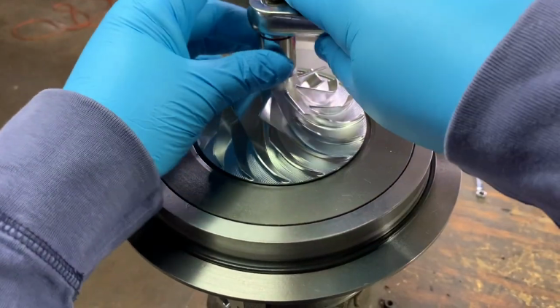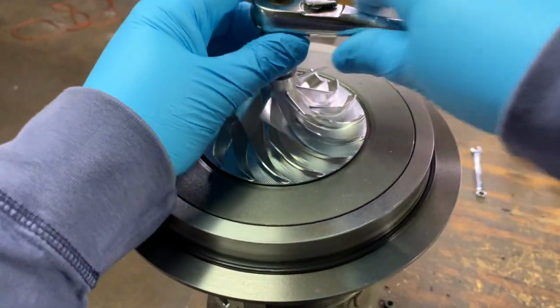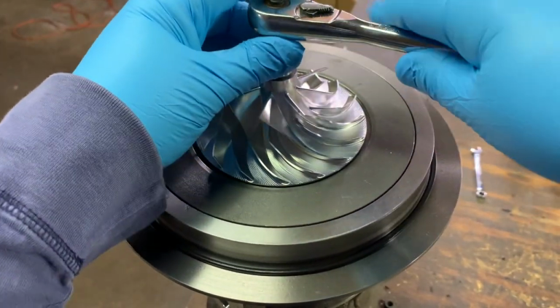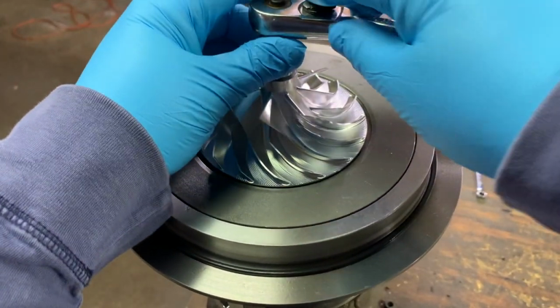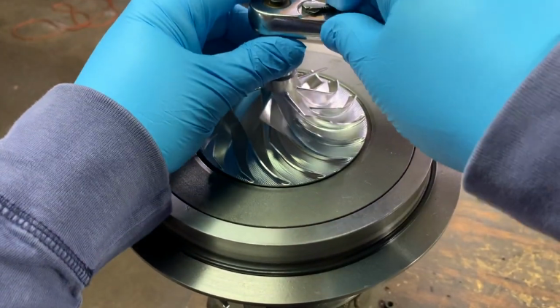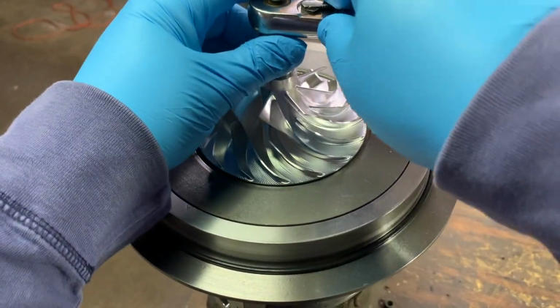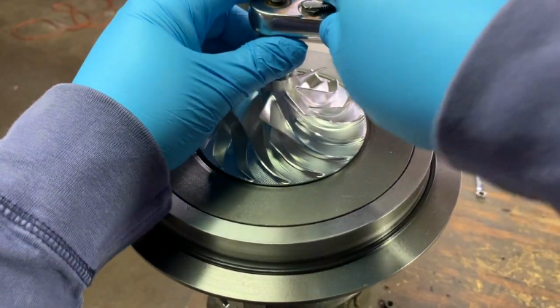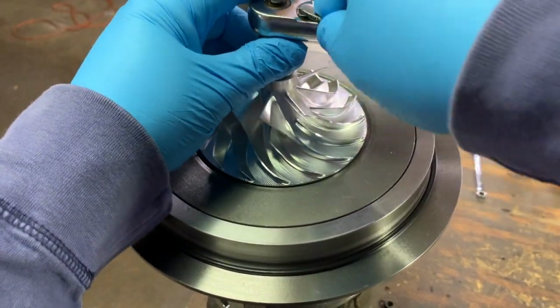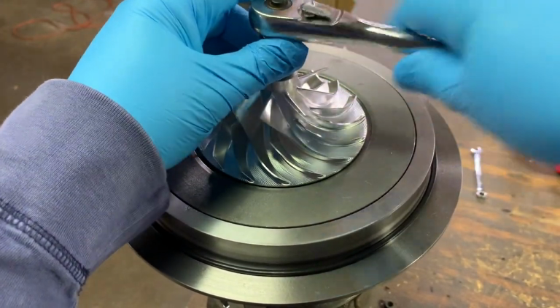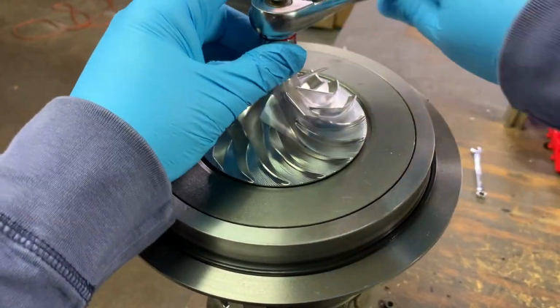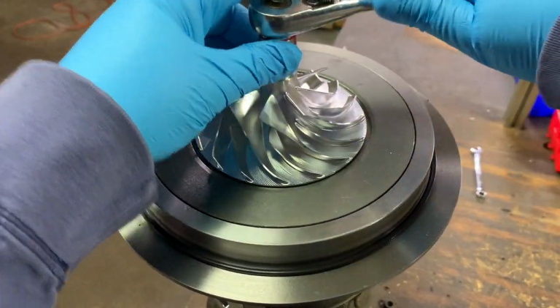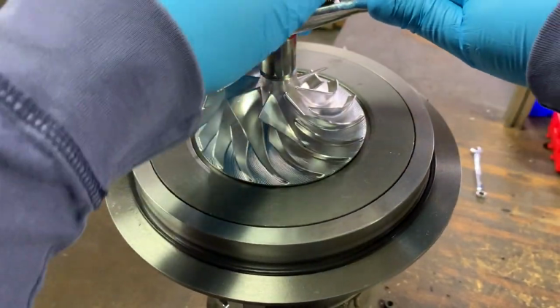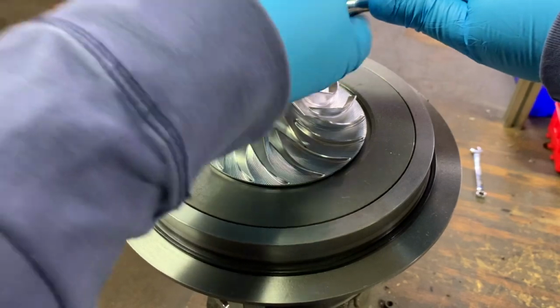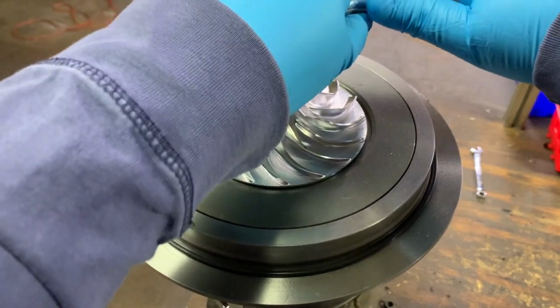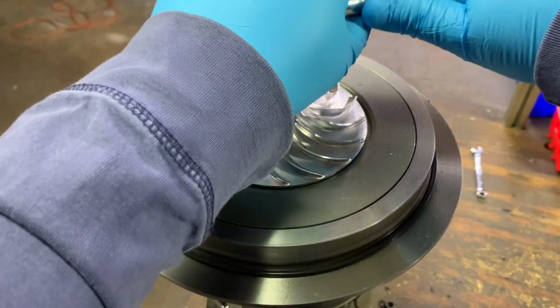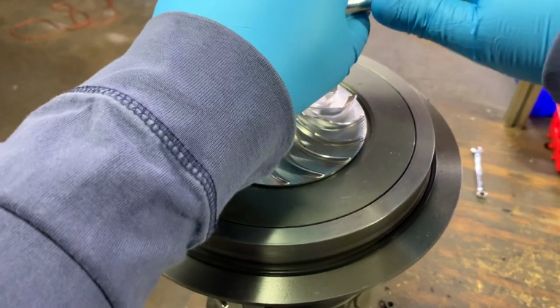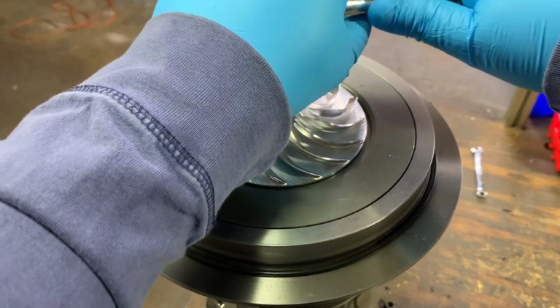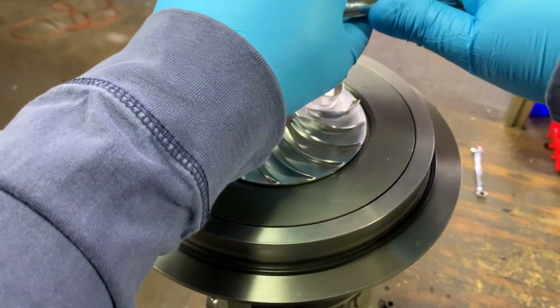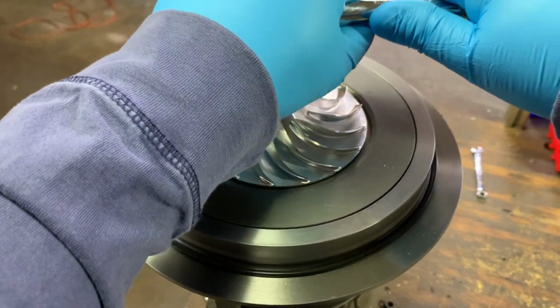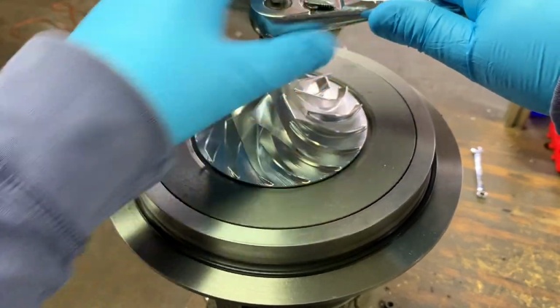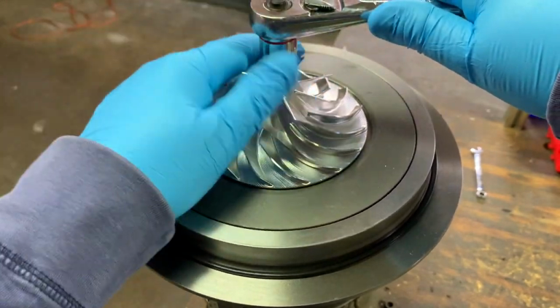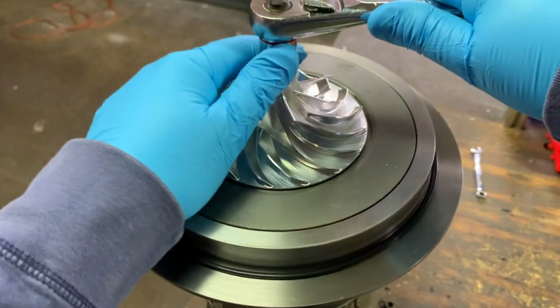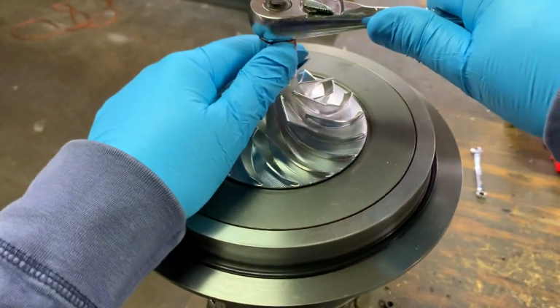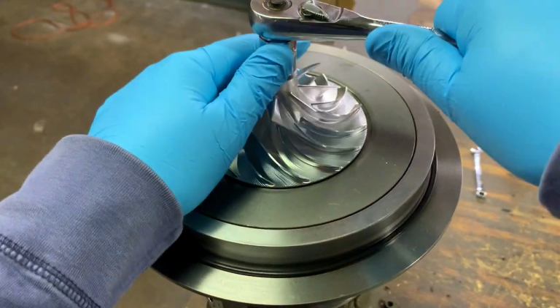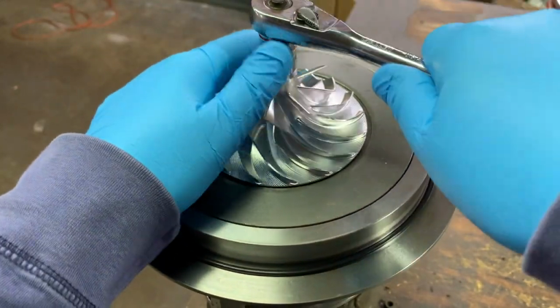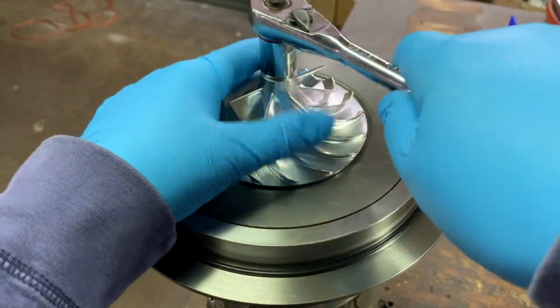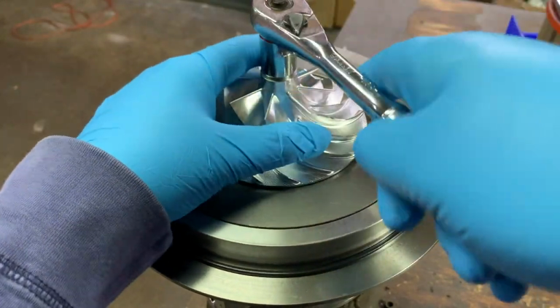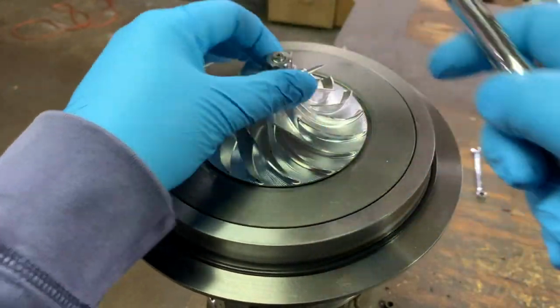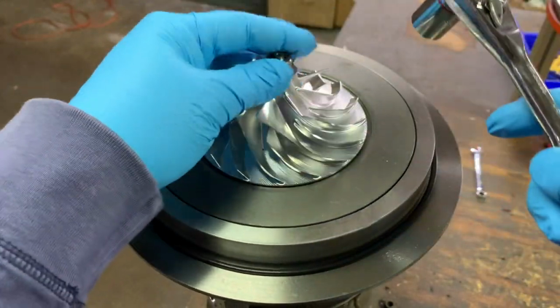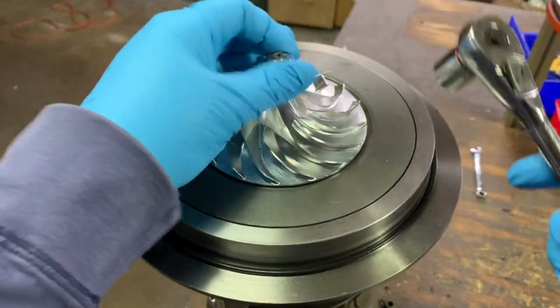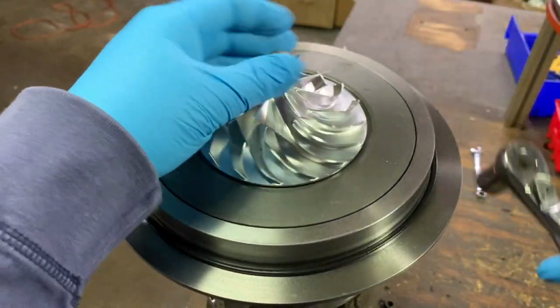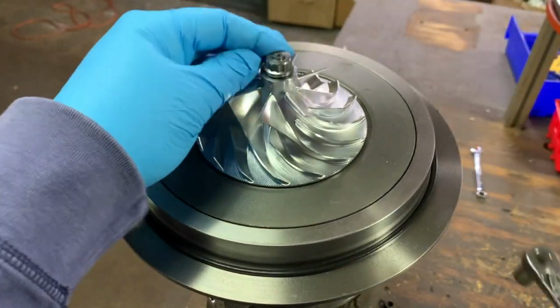Here, I put the turbine shaft into a vise so that I can get the compressor wheel nut off. Notice that the compressor wheel nut is reverse threaded.